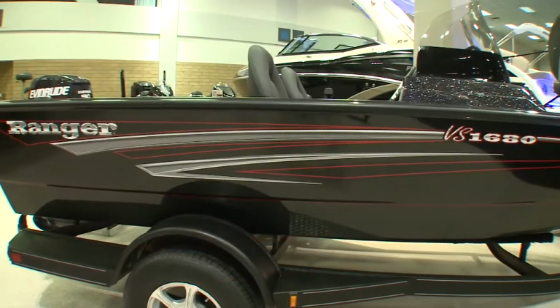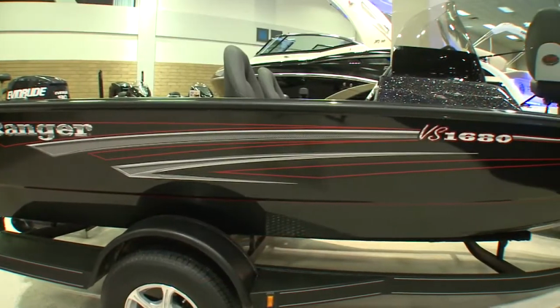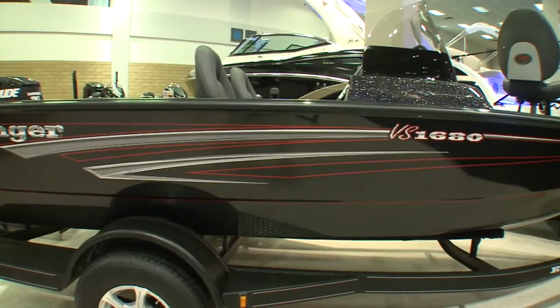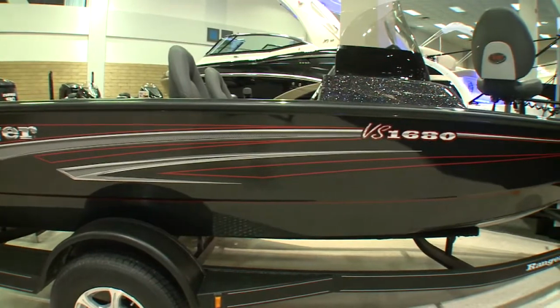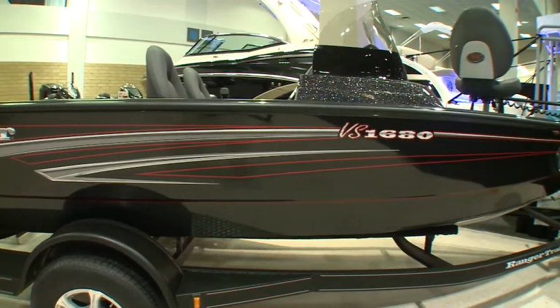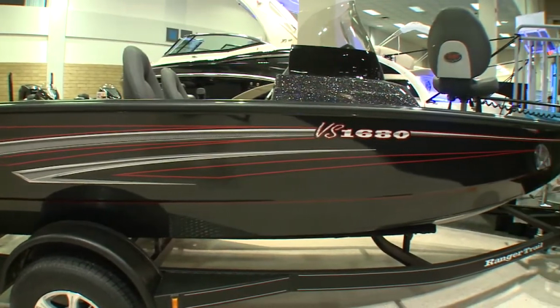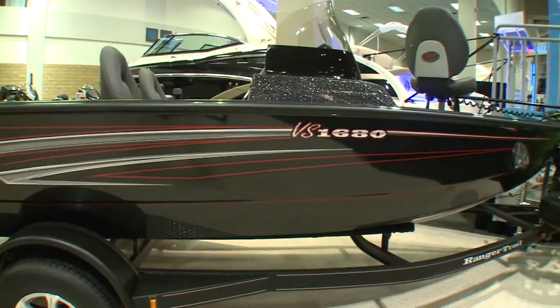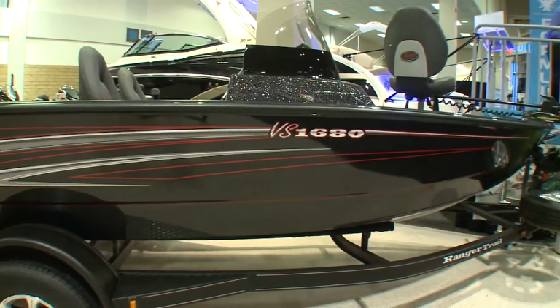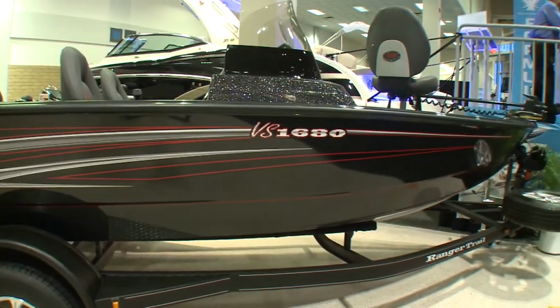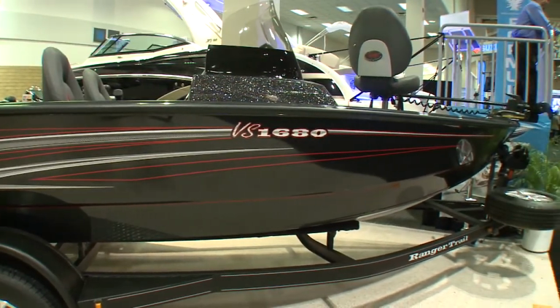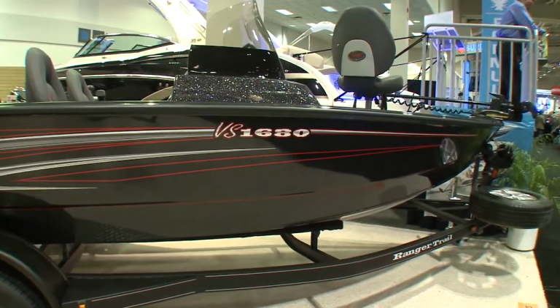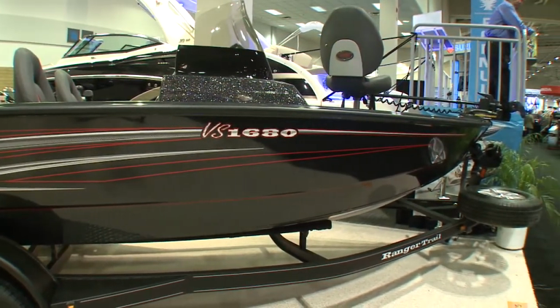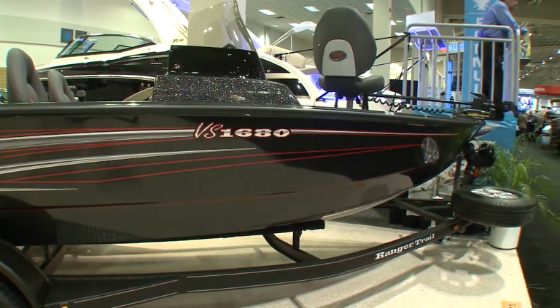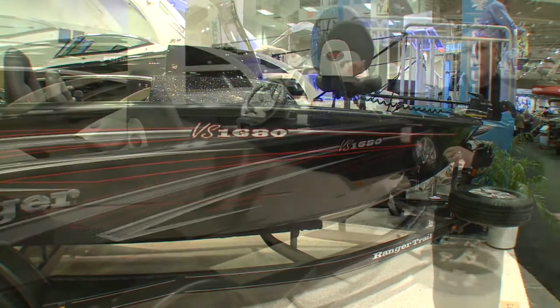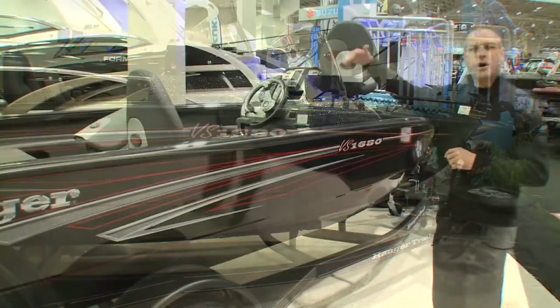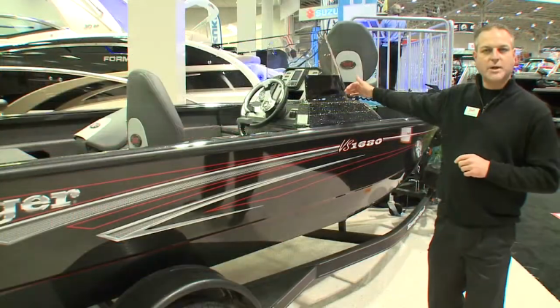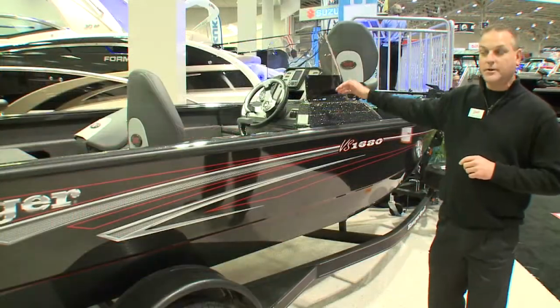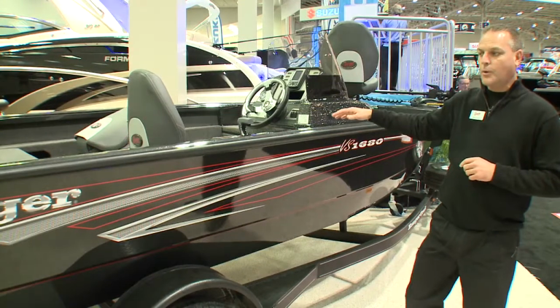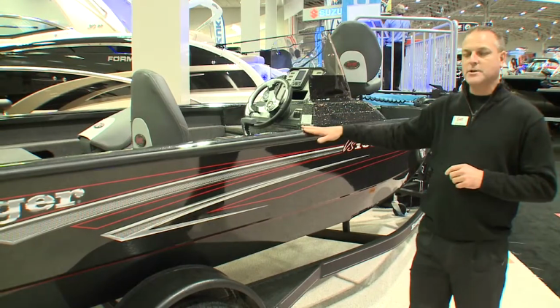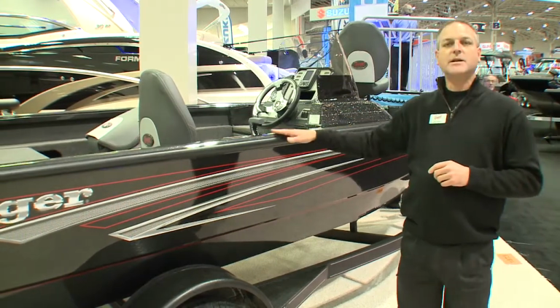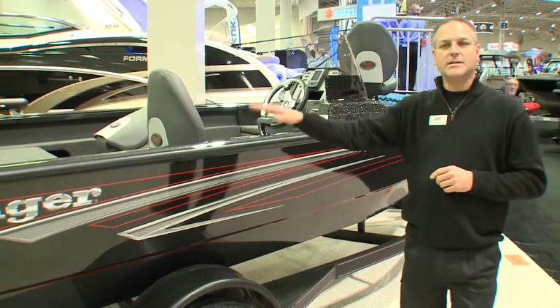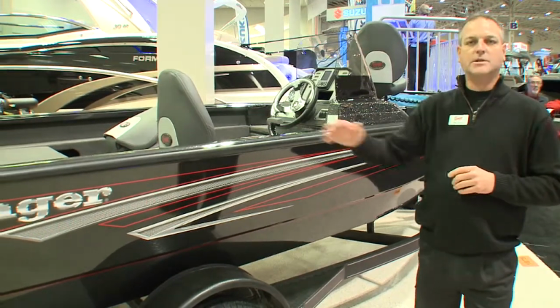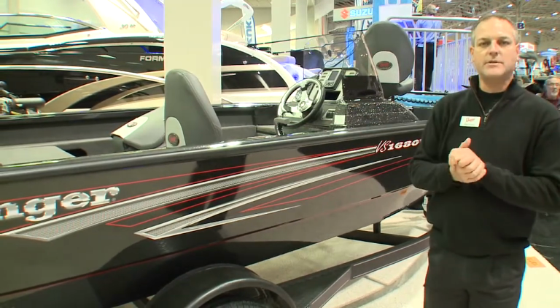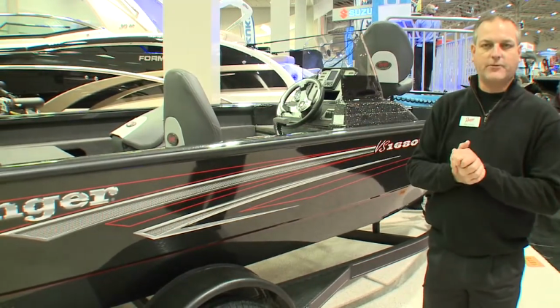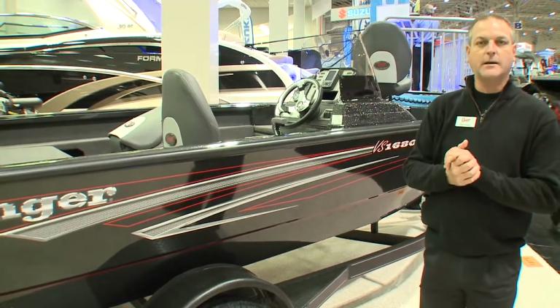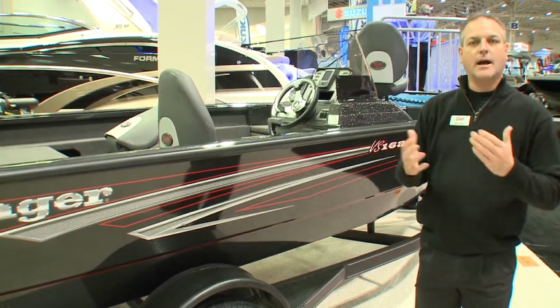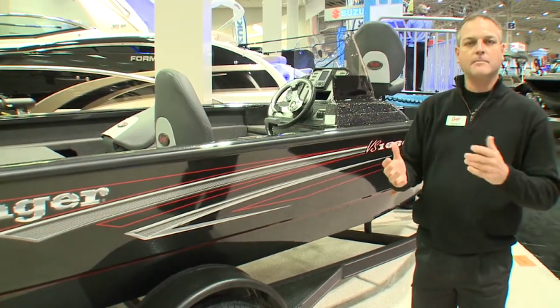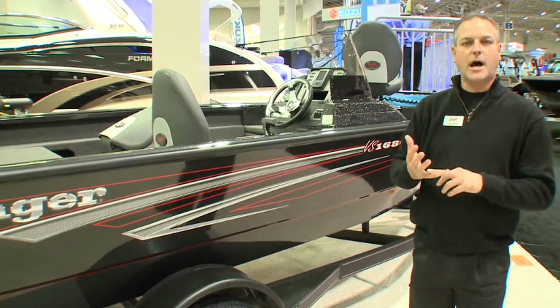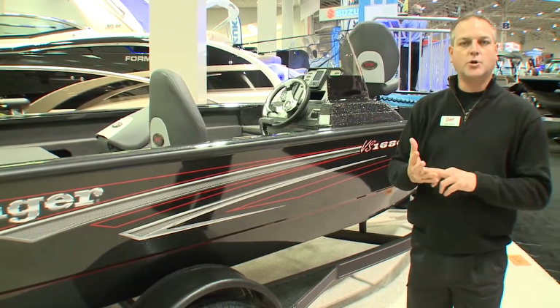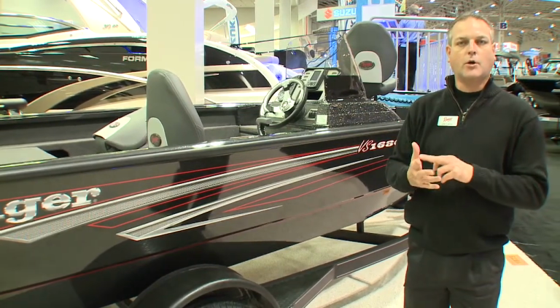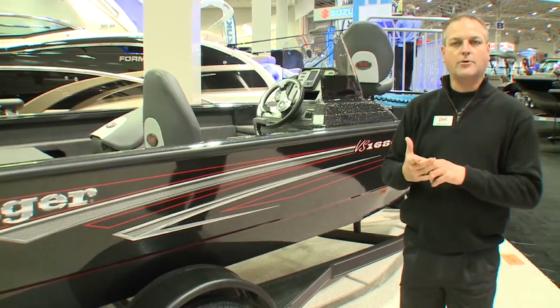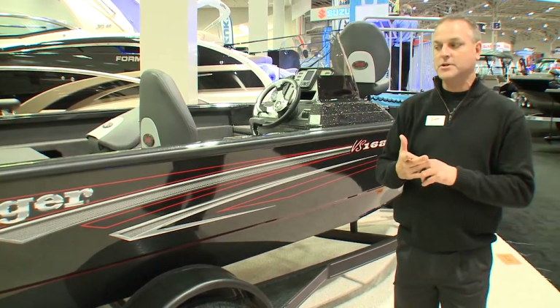This size, as I just said, is 16 foot 8. It comes in a side console, a dual console, or a walk-through windshield. We also have the next size up which is 17 foot 8 — again, side, dual, or walk-through windshield.